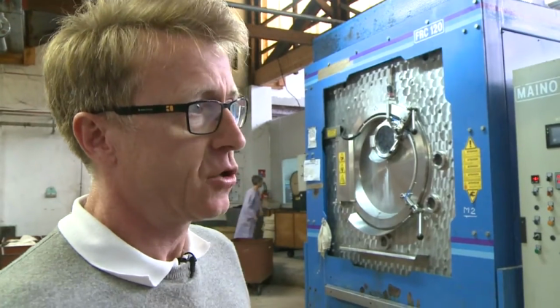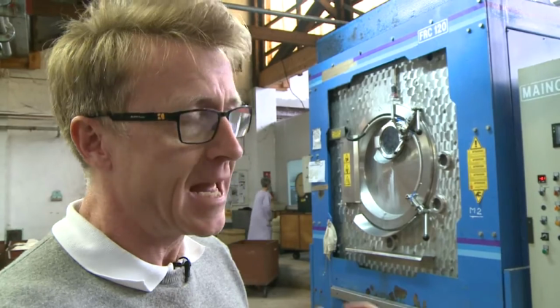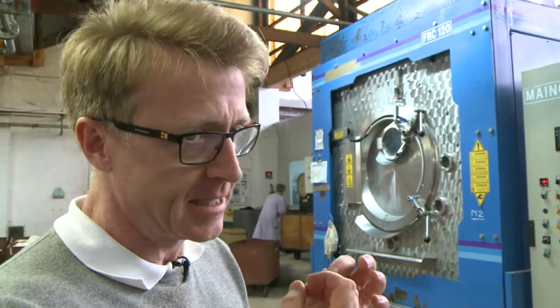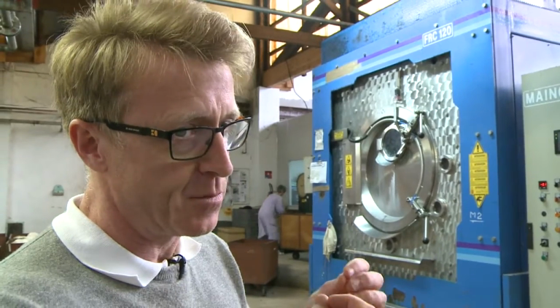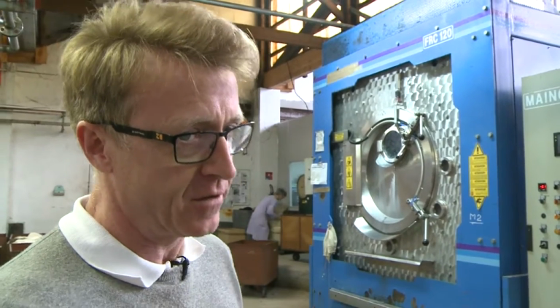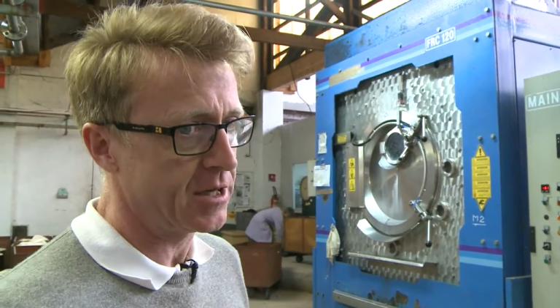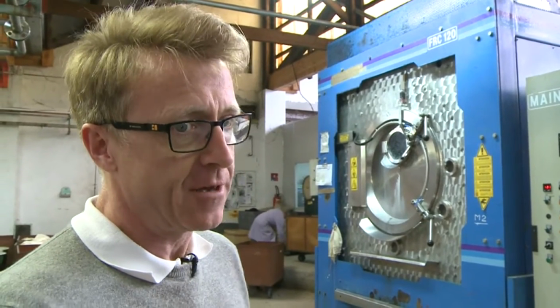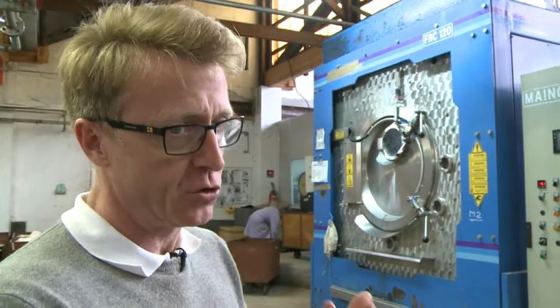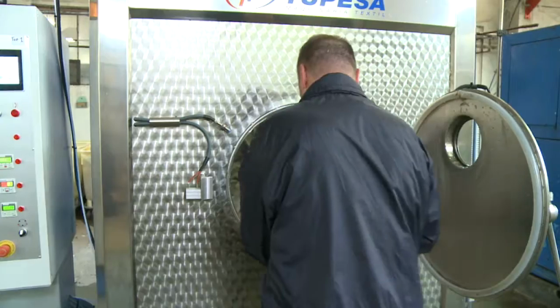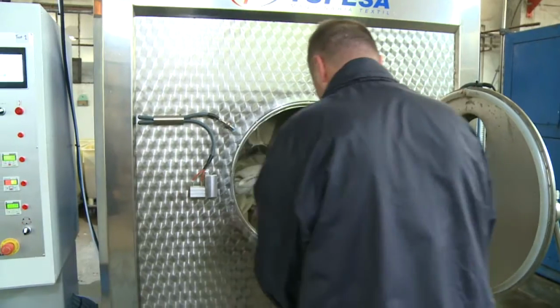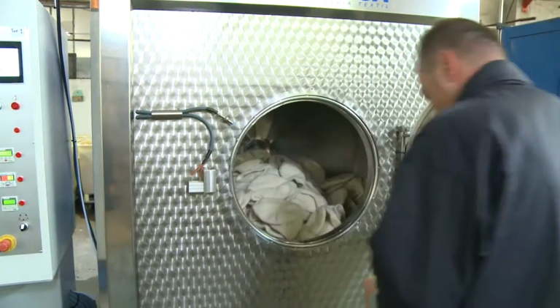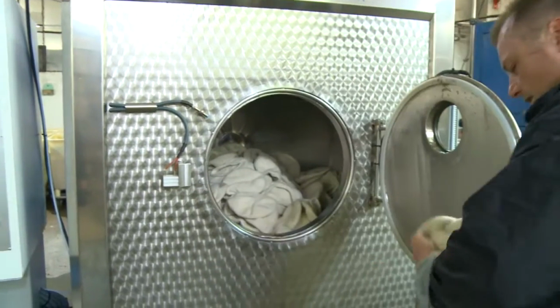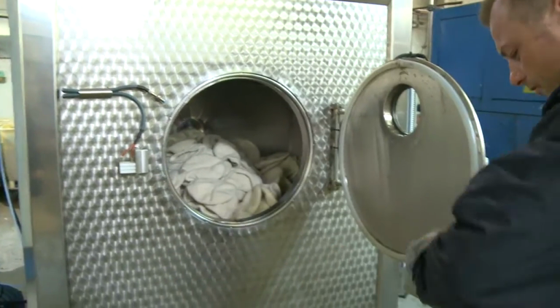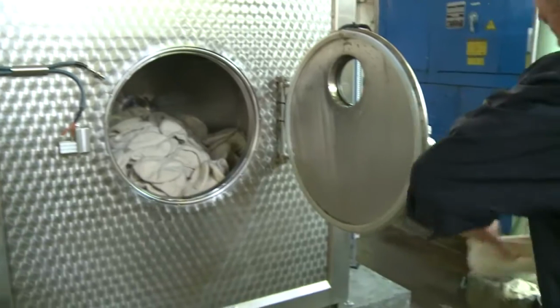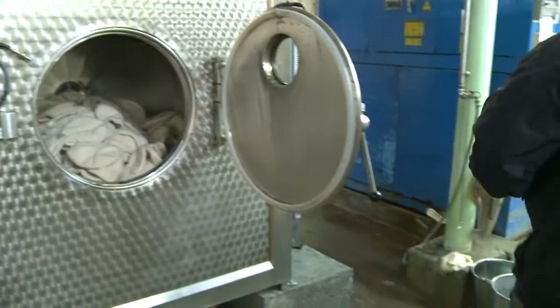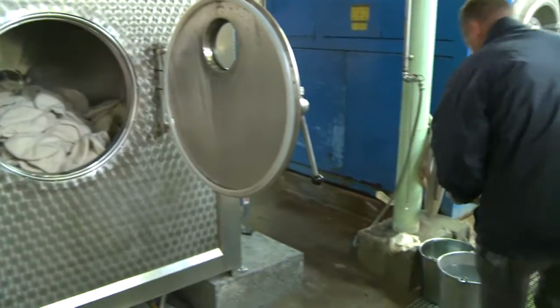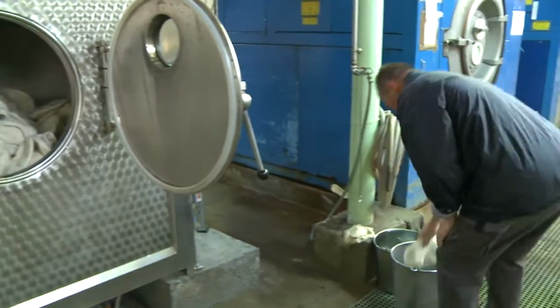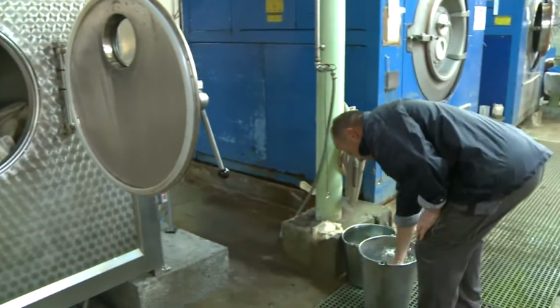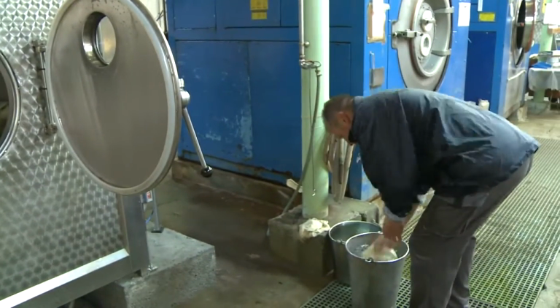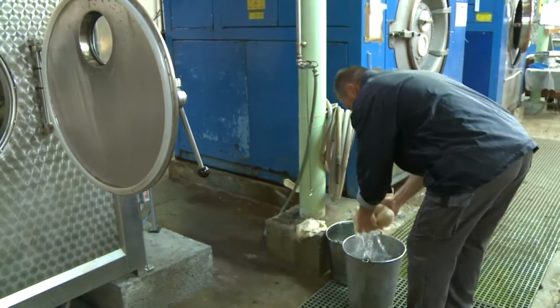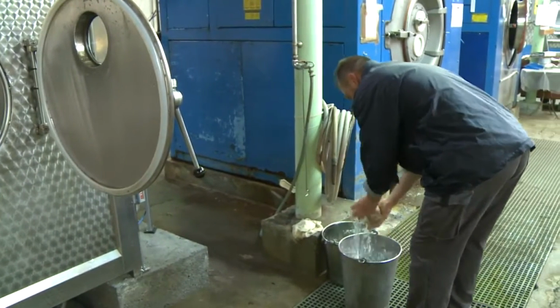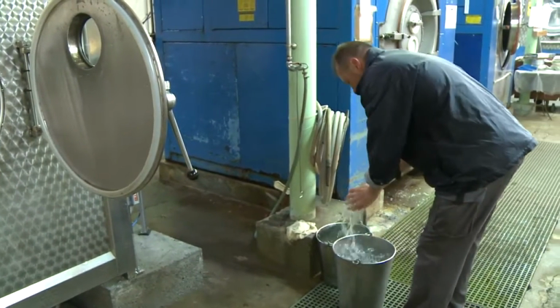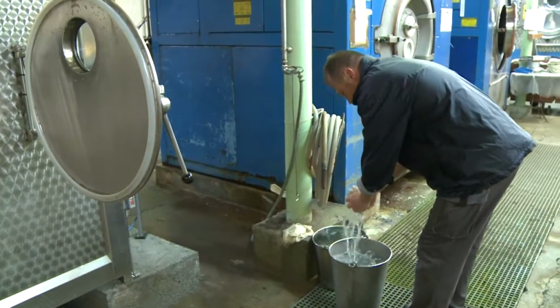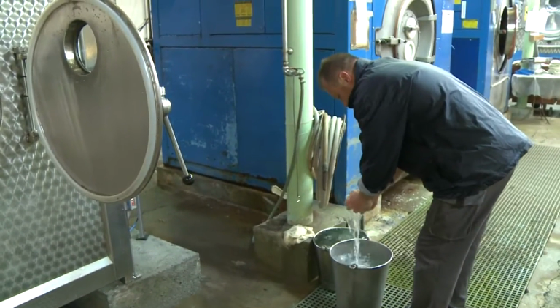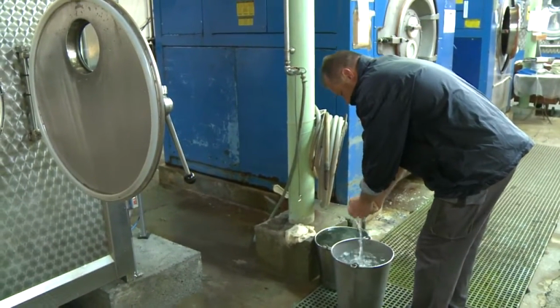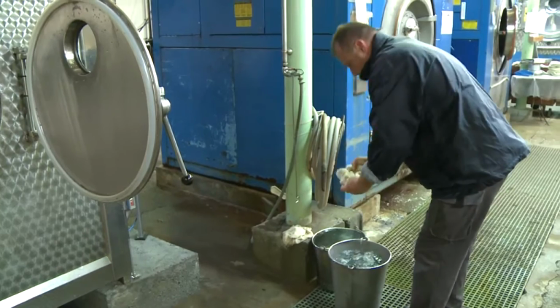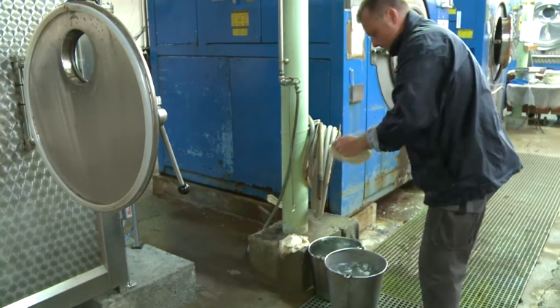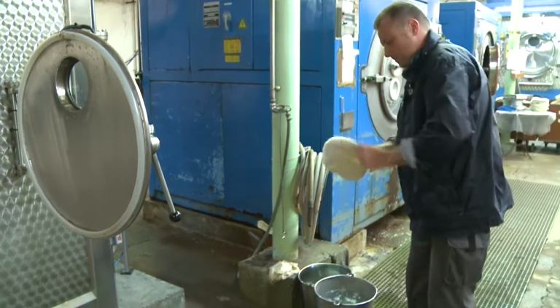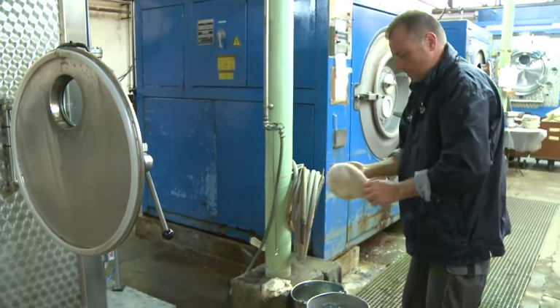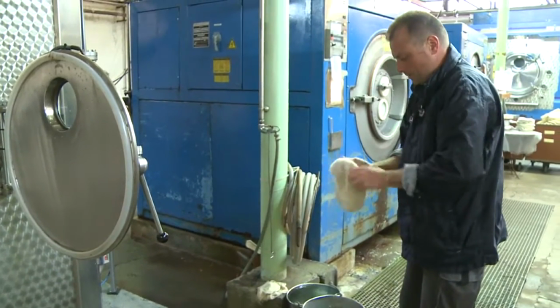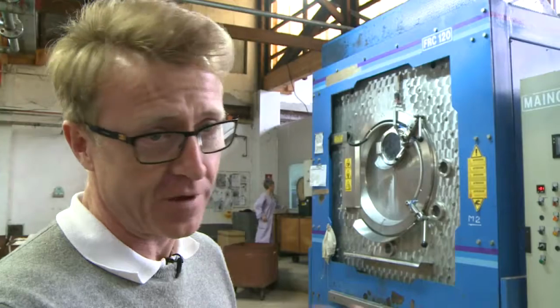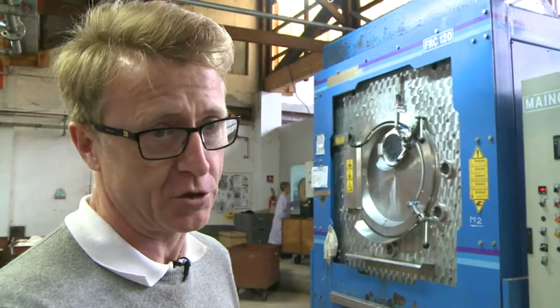At this point in the process, since wool is a living material, there must always be someone nearby to test the thickness, the feel, and the different aspects every 15 minutes, and to put it back for 15 or 20 minutes until it's perfect.